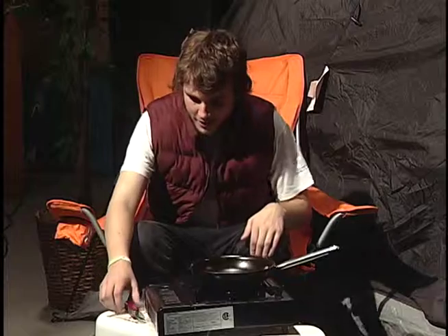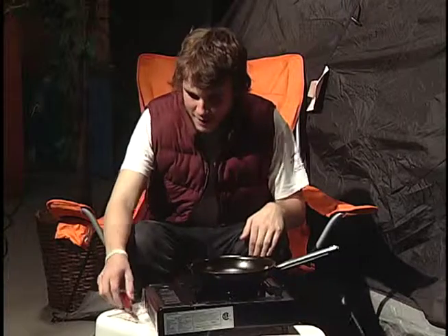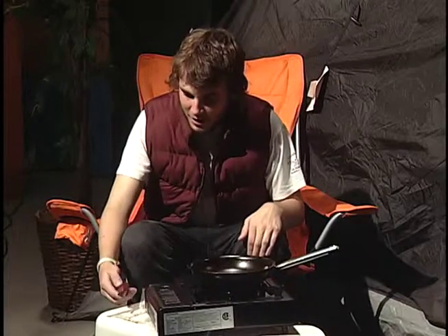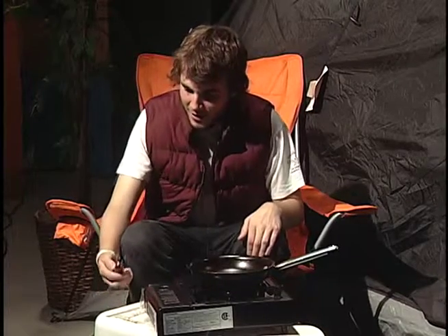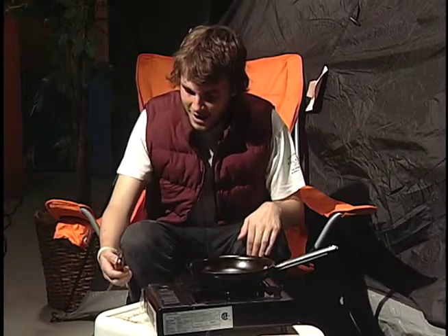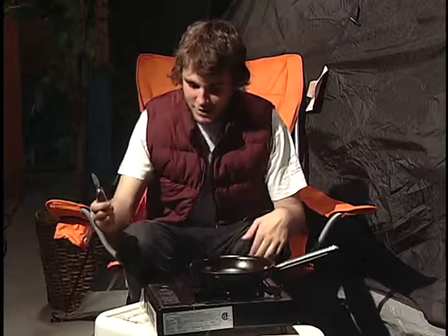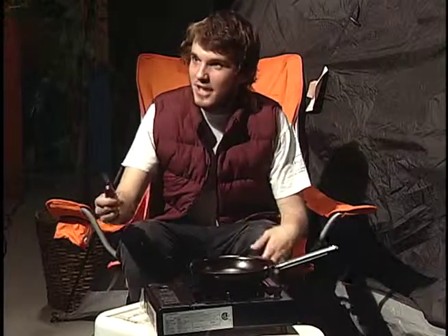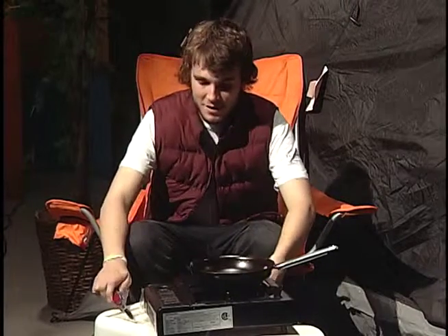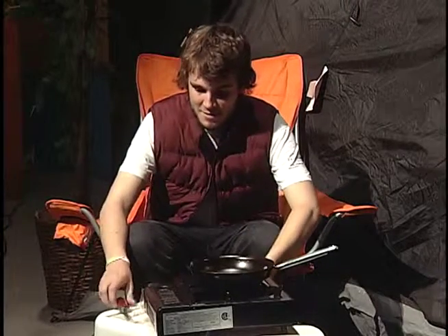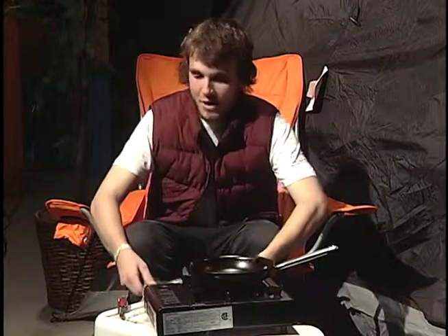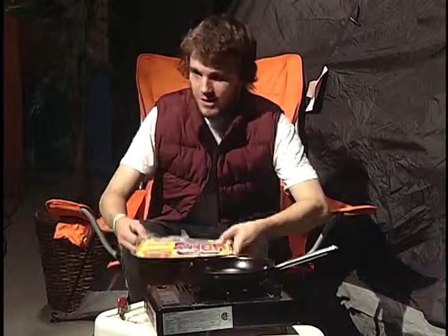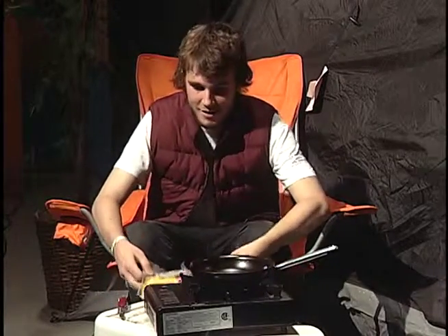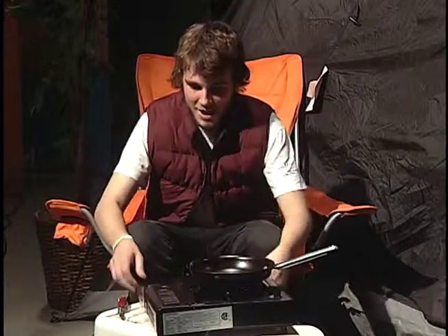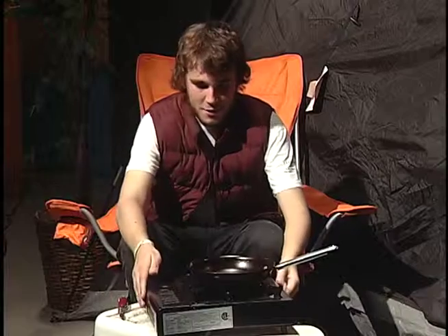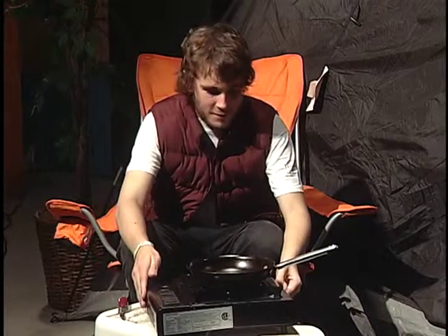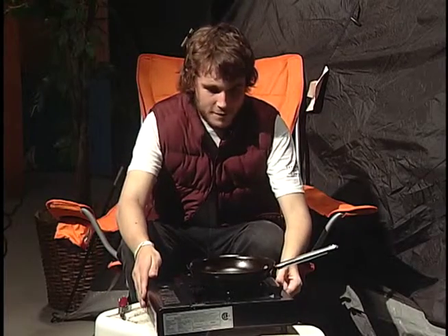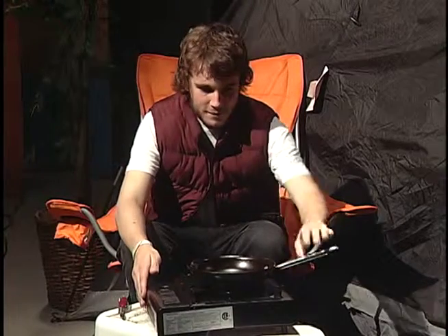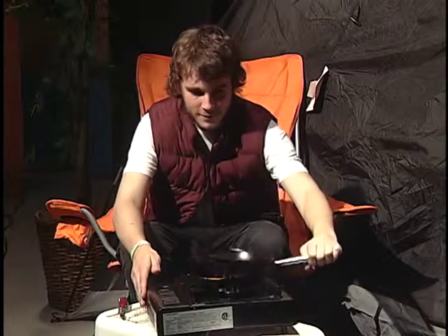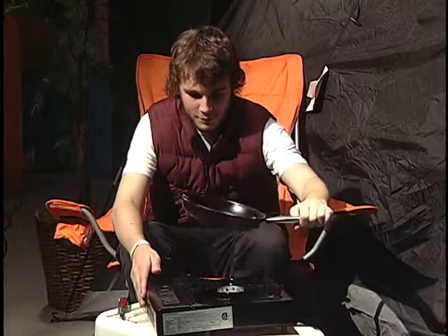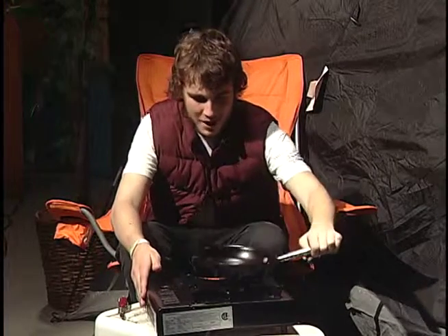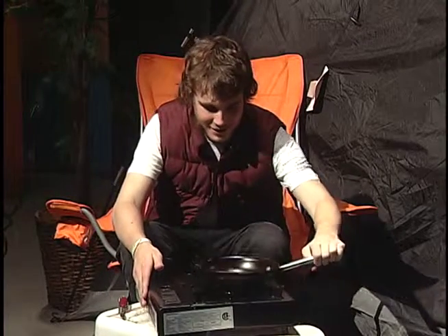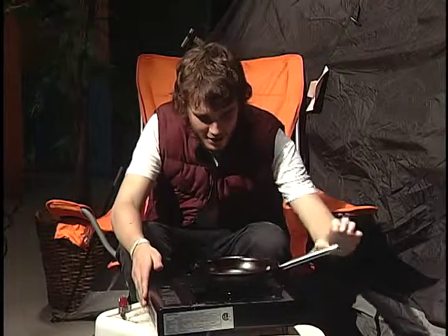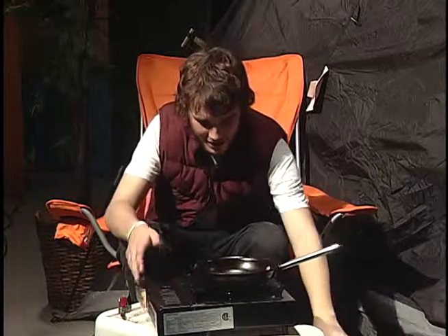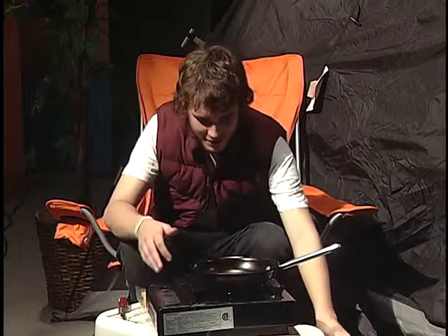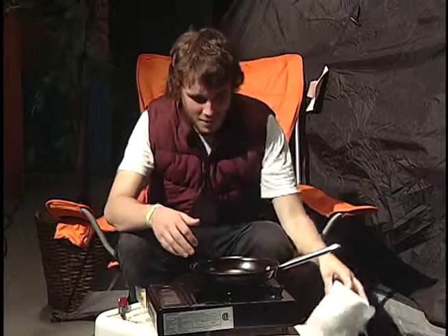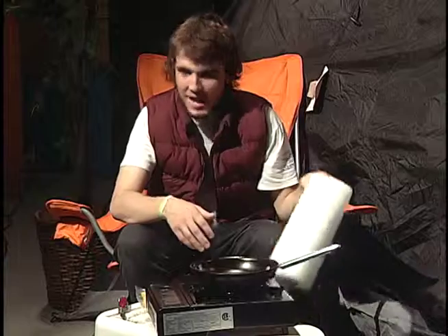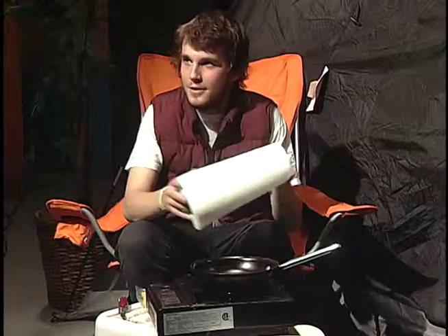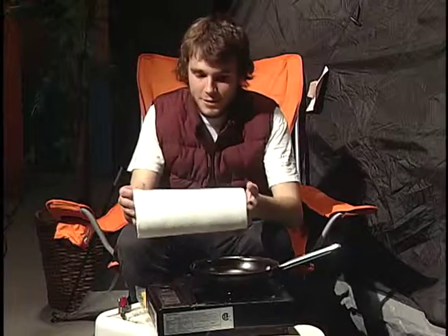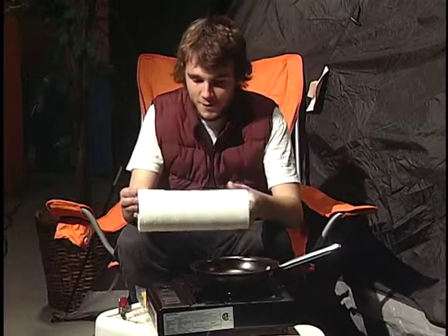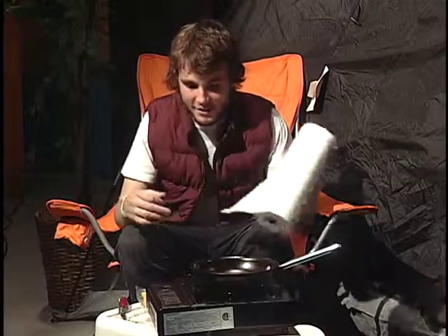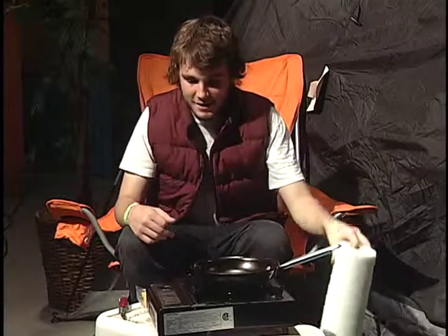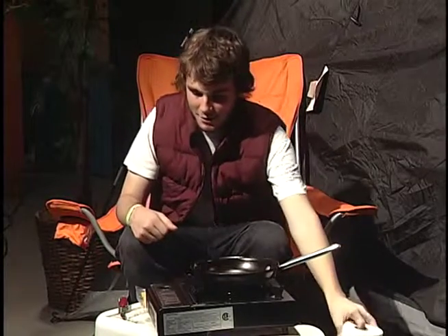Today my supplies are a Swiss army knife, a bag of bacon, my camp stove, and paper towels to defend against hot grease.